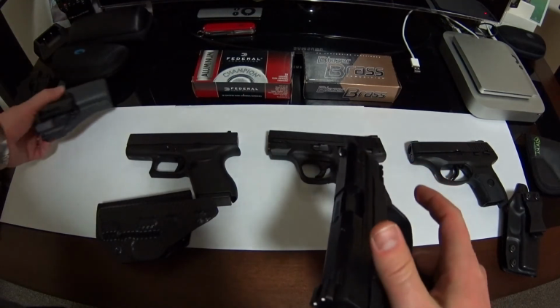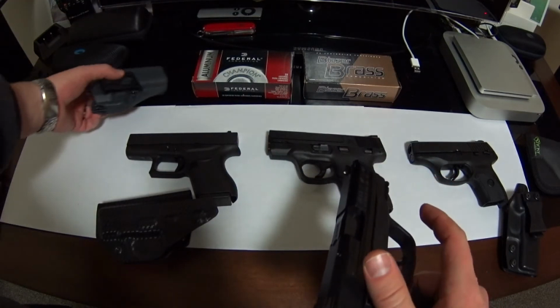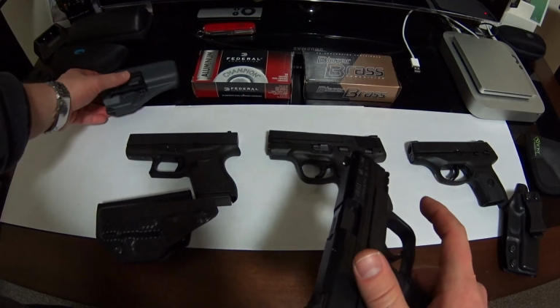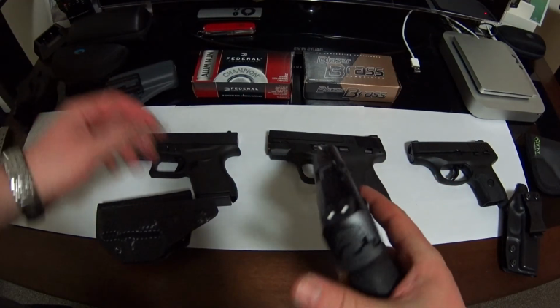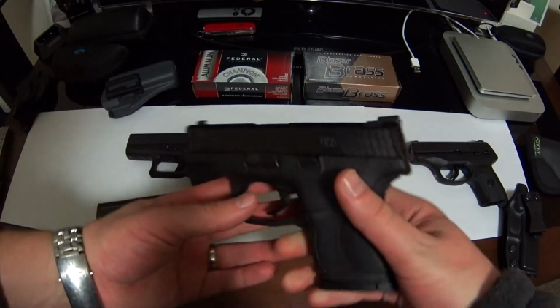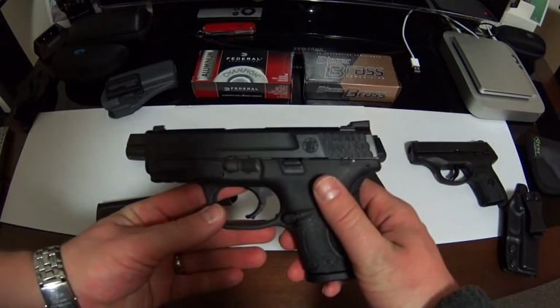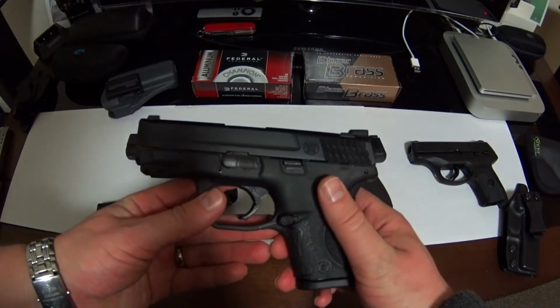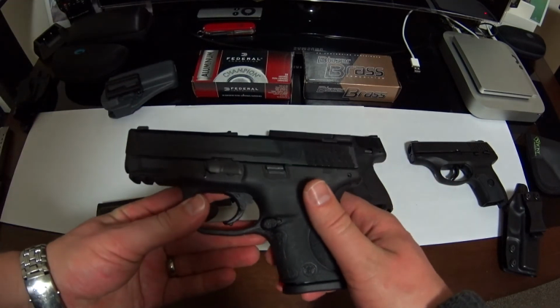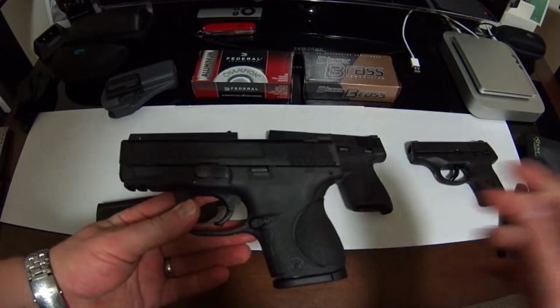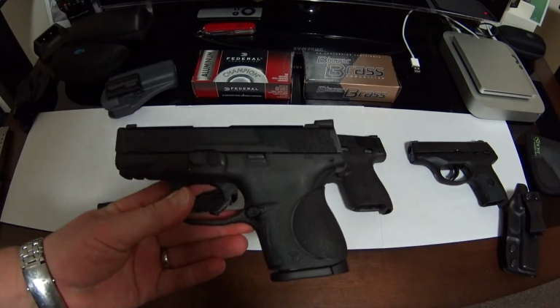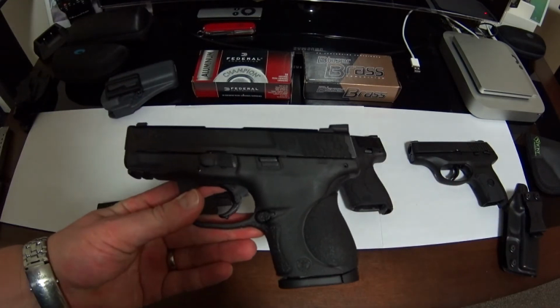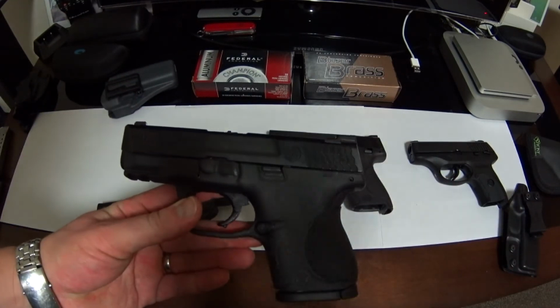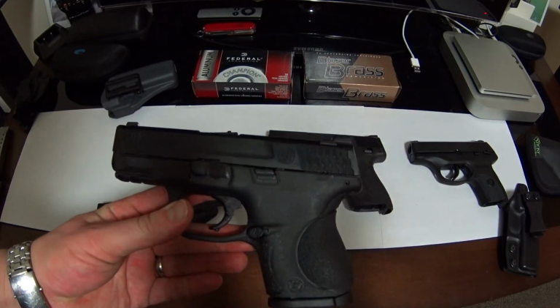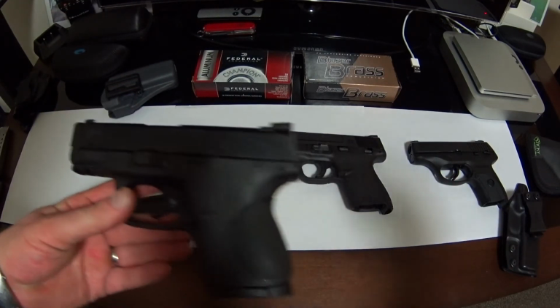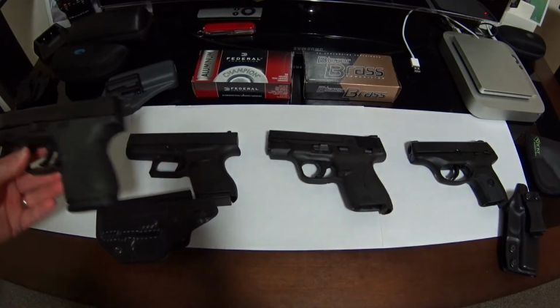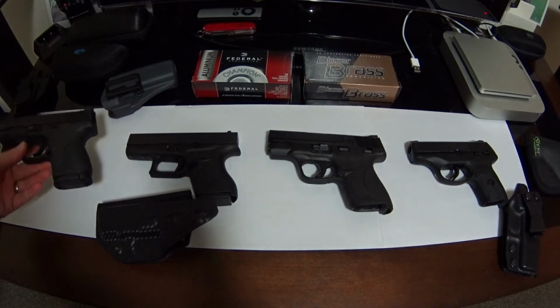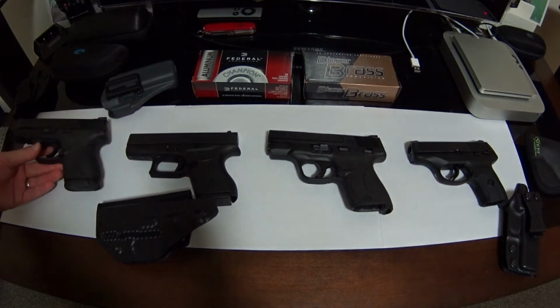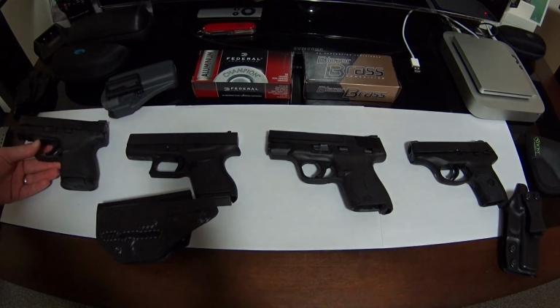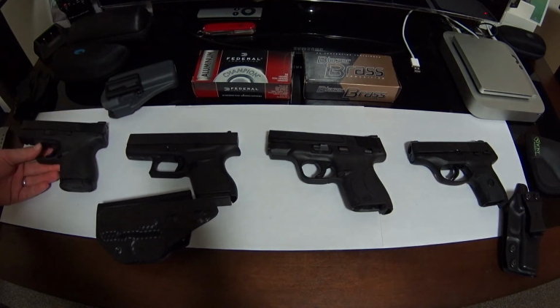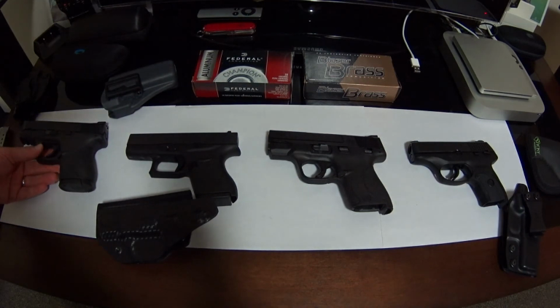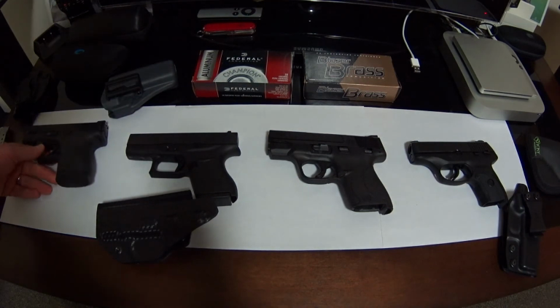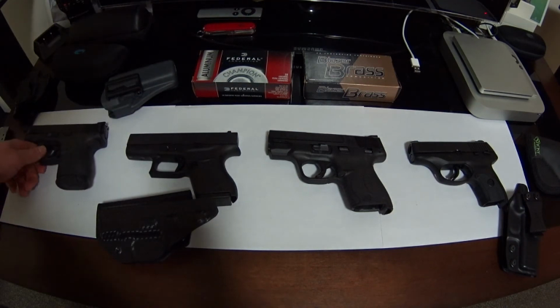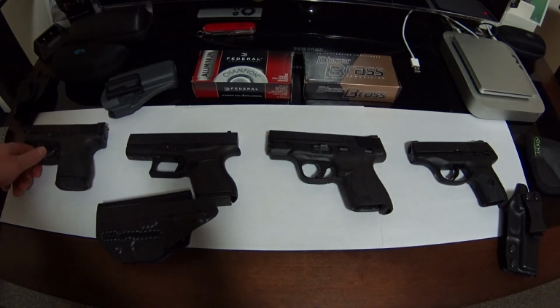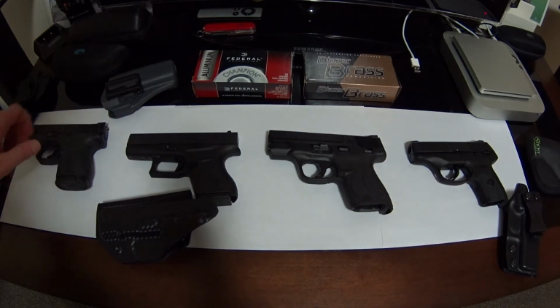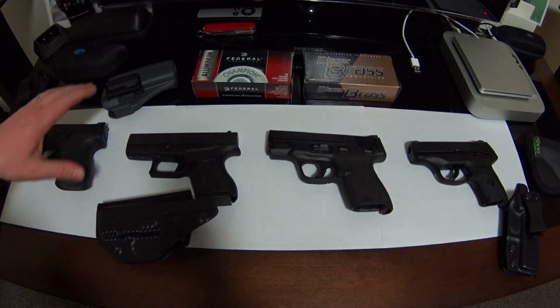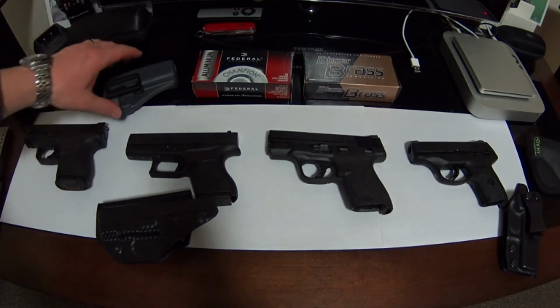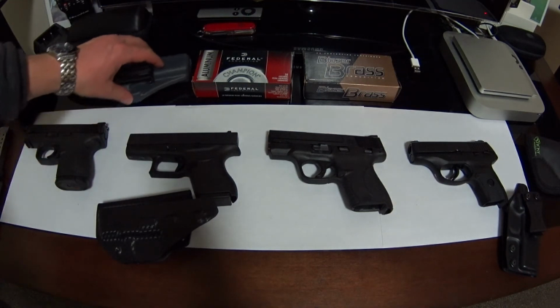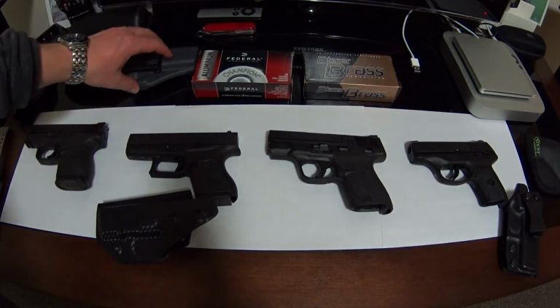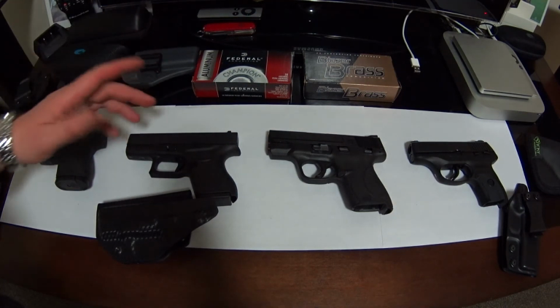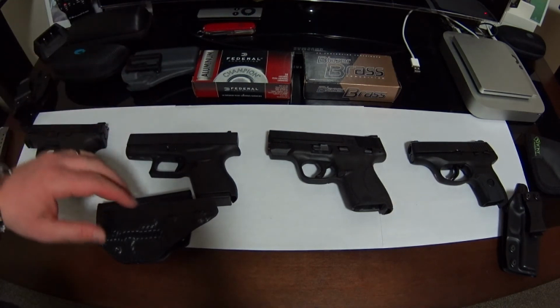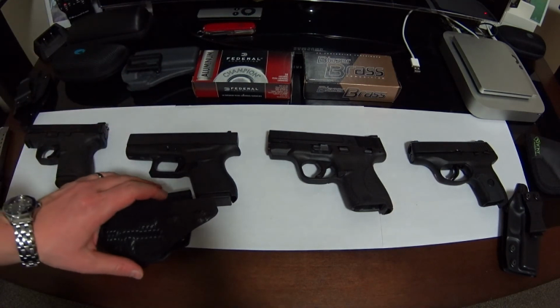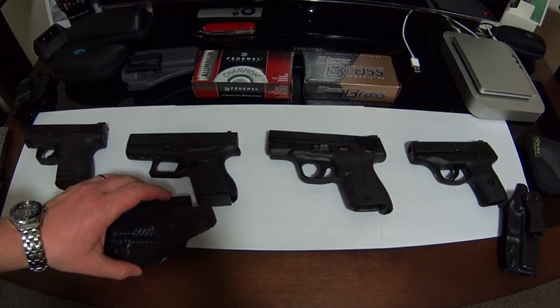Before you guys get worried, just so you know I've safety-checked all of these three times before doing this review, since I am doing this indoors.